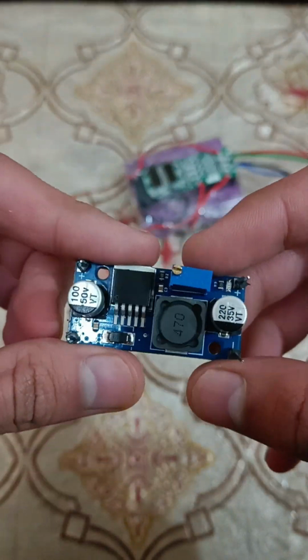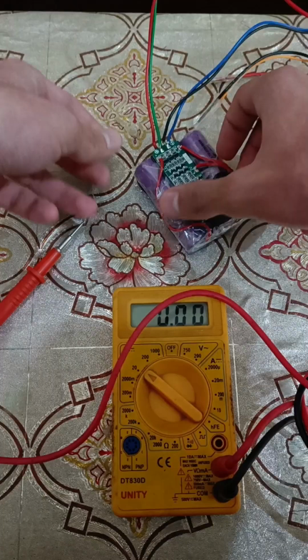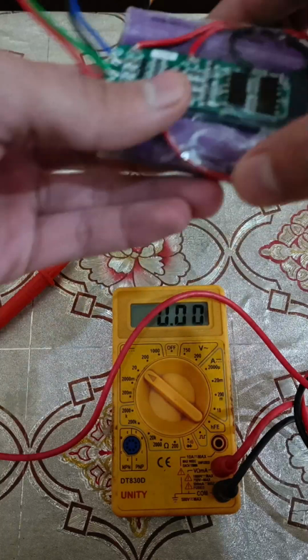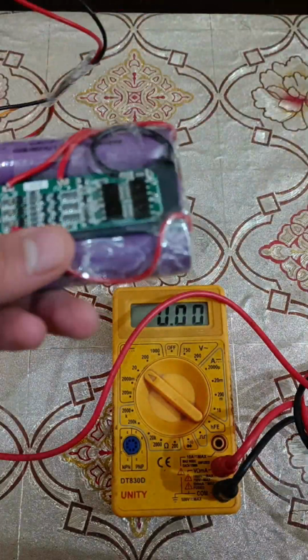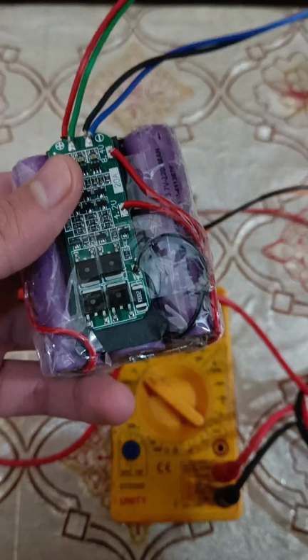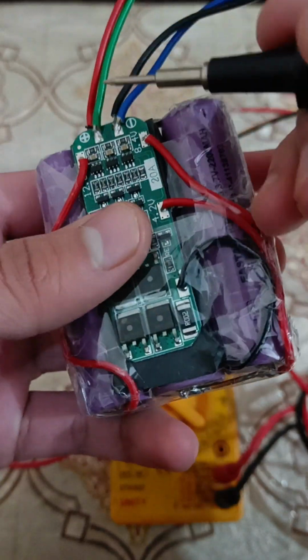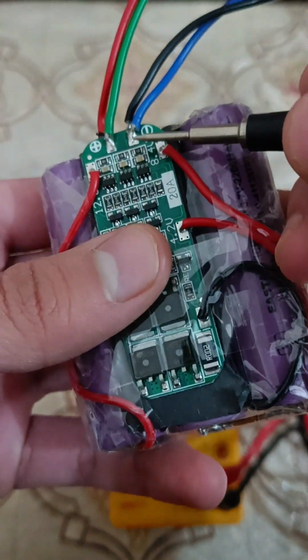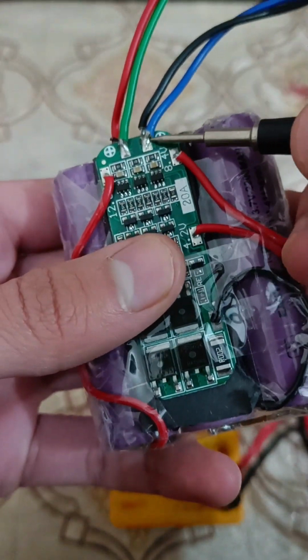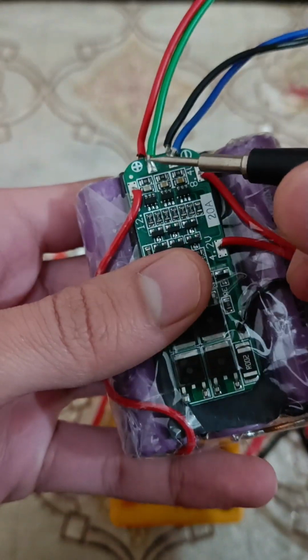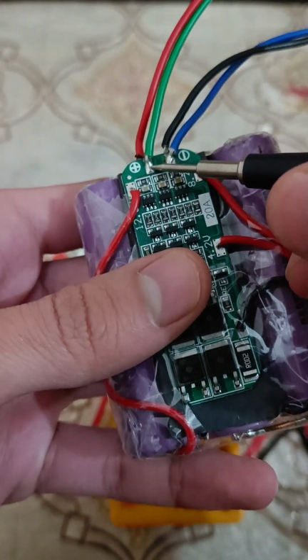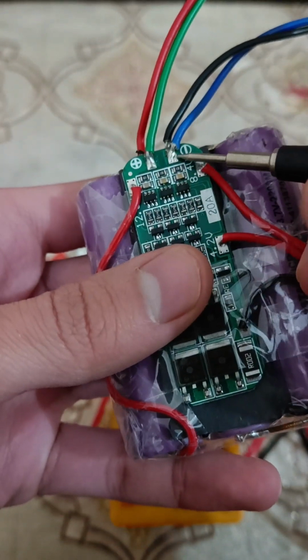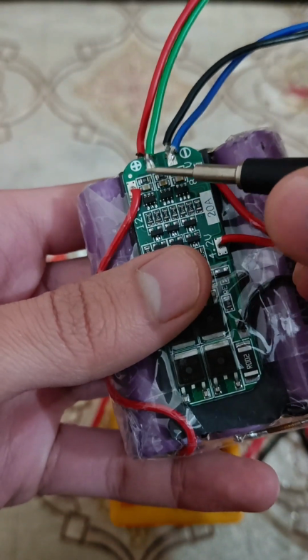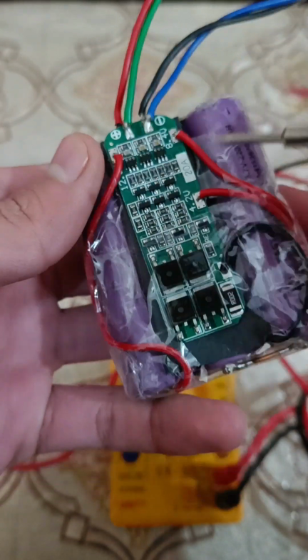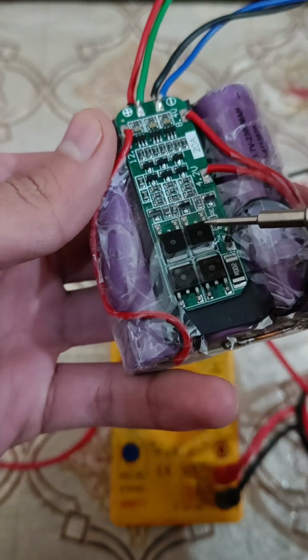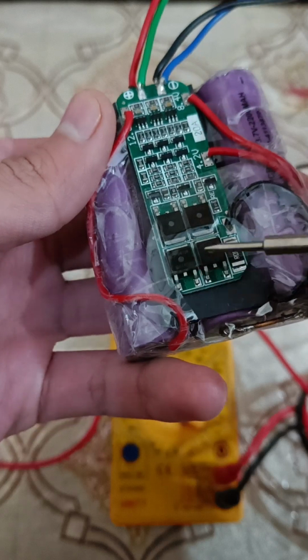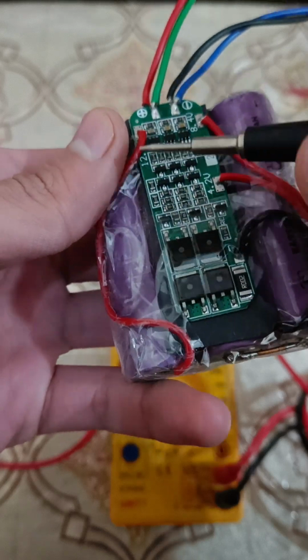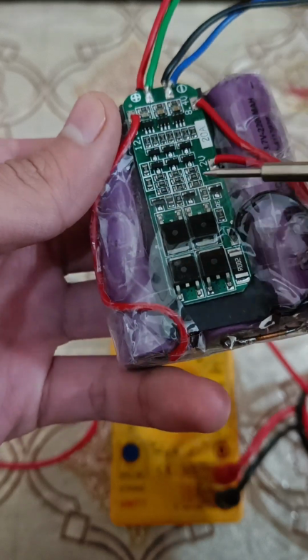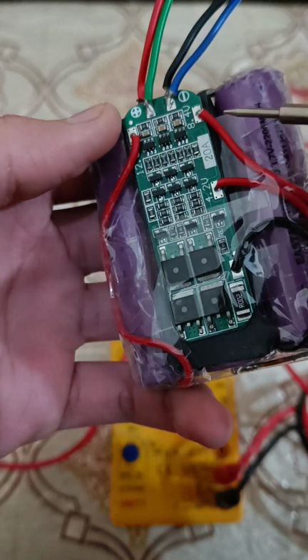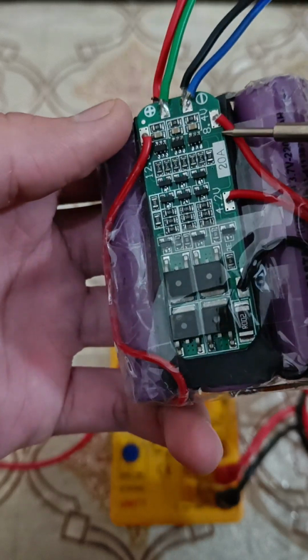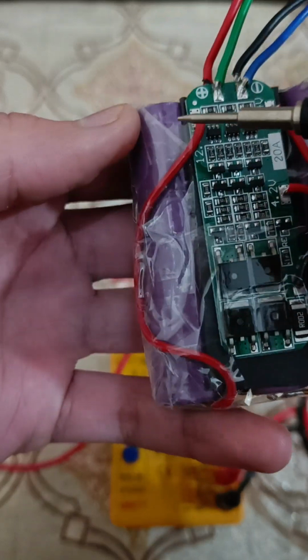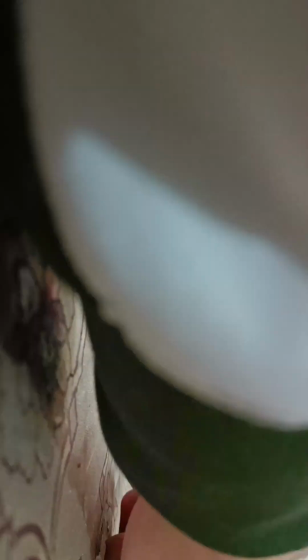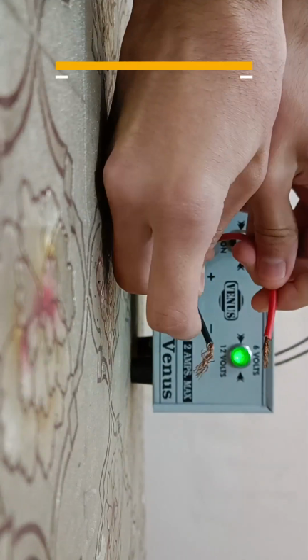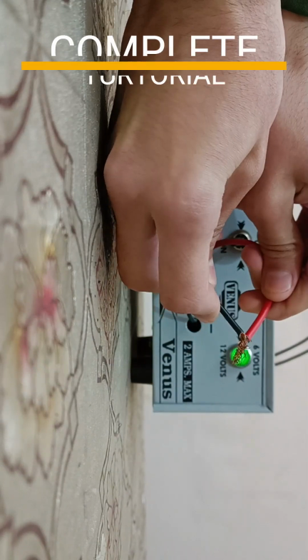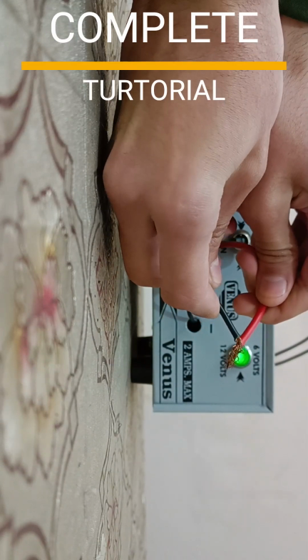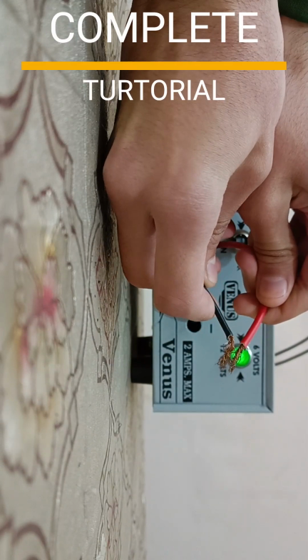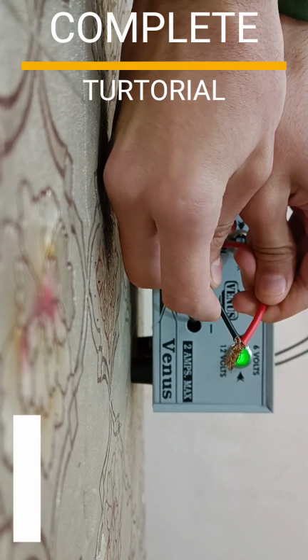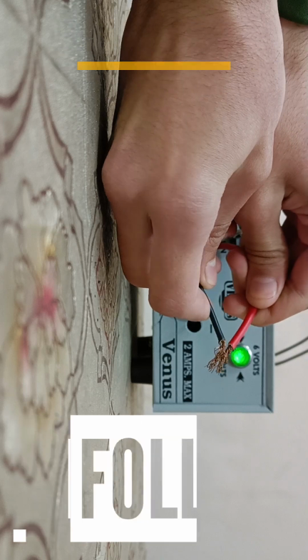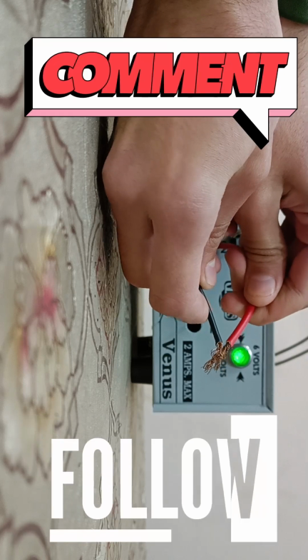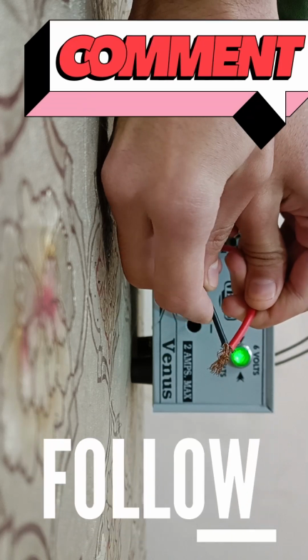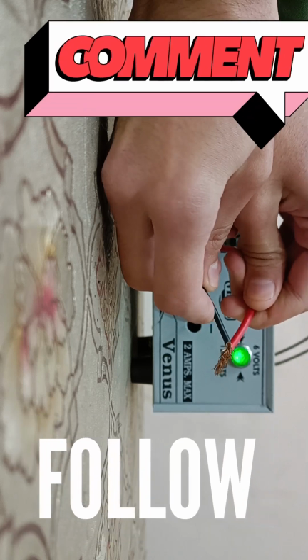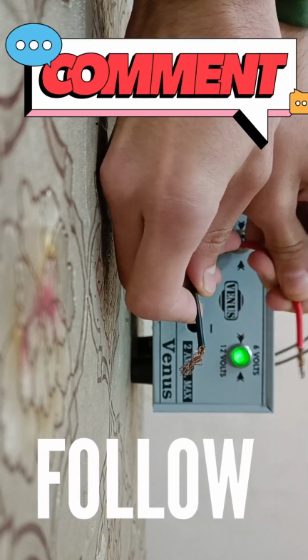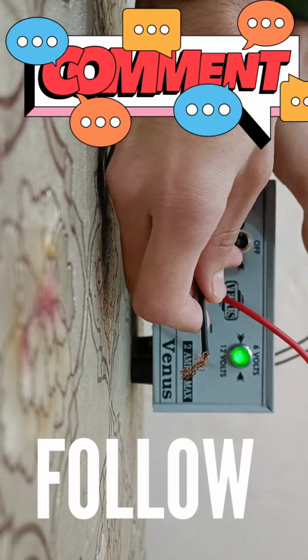This module has capabilities for autocut, overcharge protection, short circuit protection, and much more. Want a complete tutorial or to make something crazy from this? Follow me and comment below.